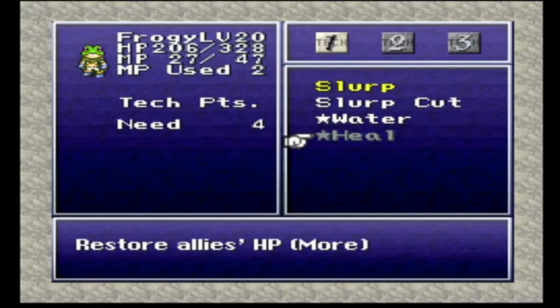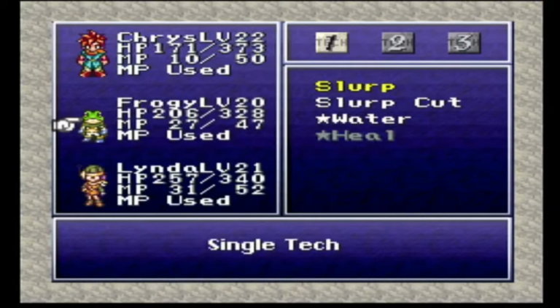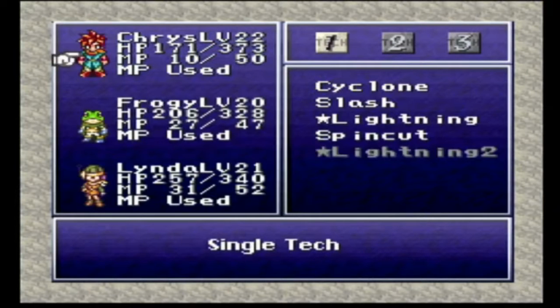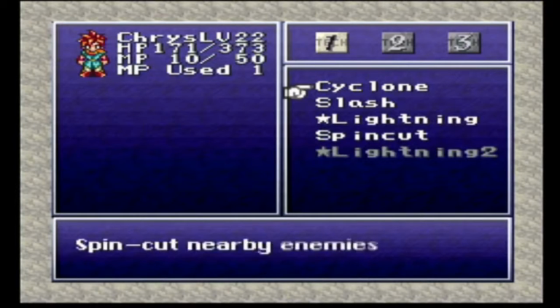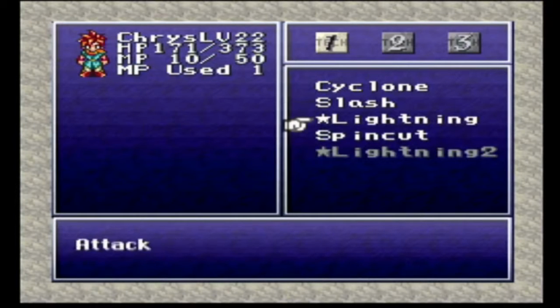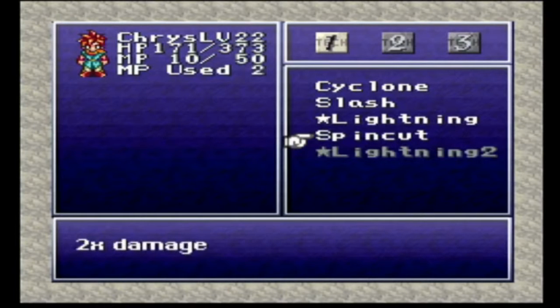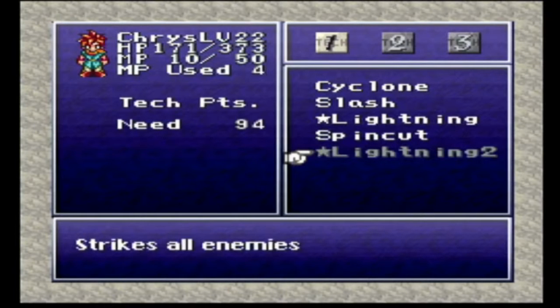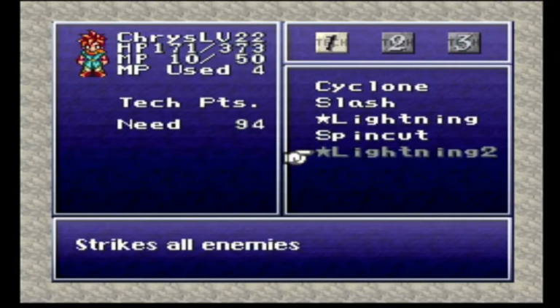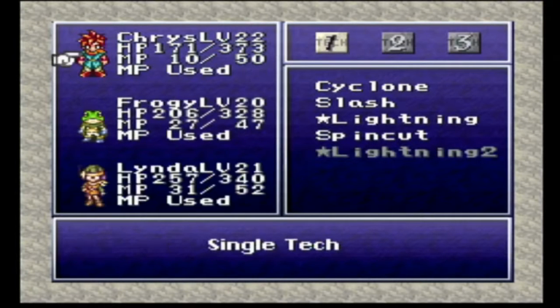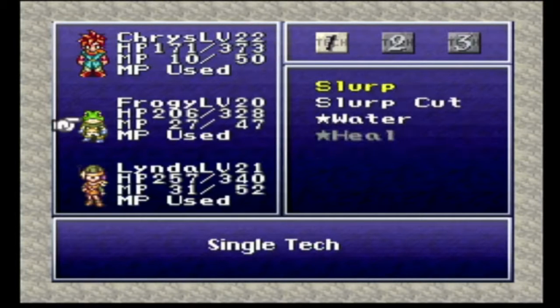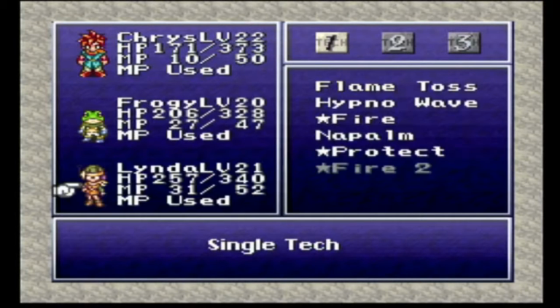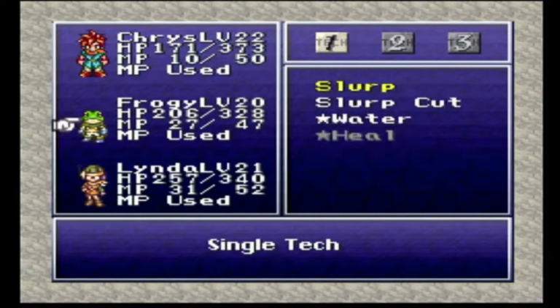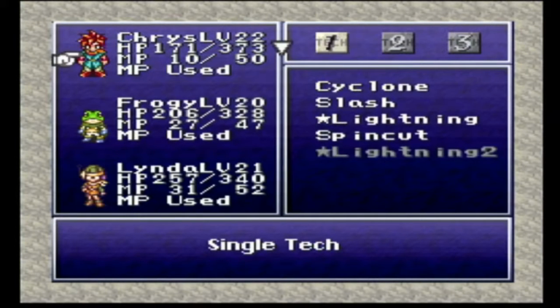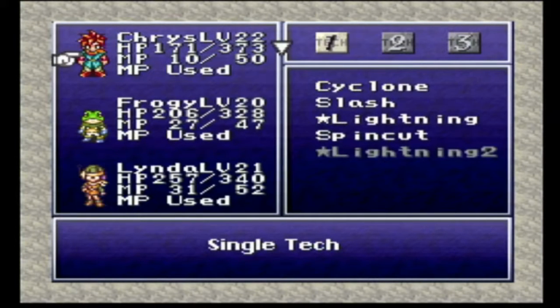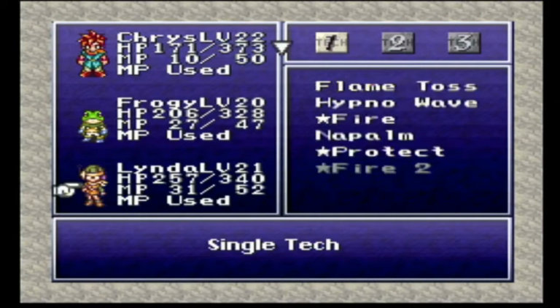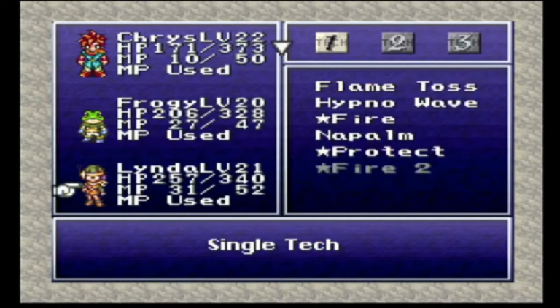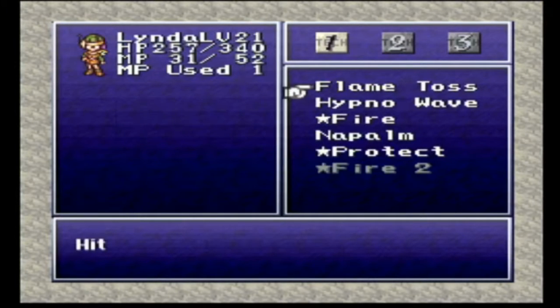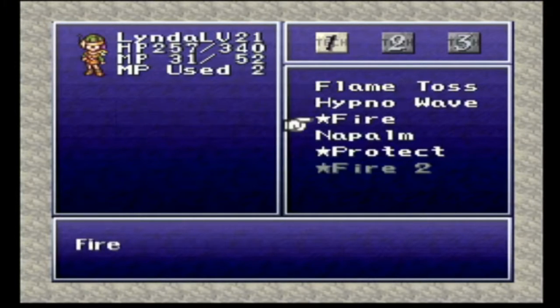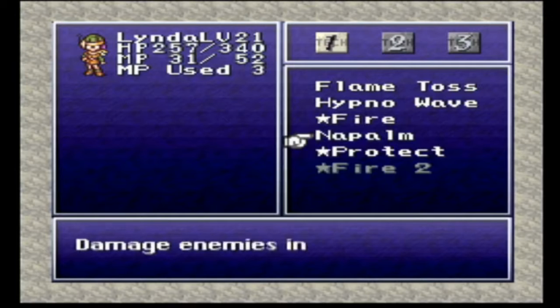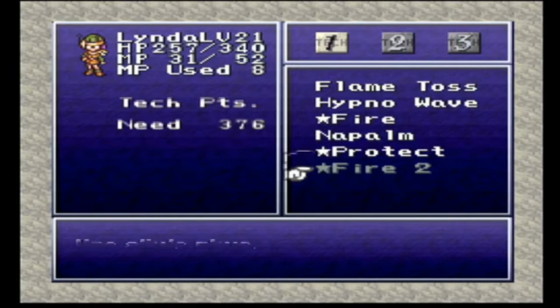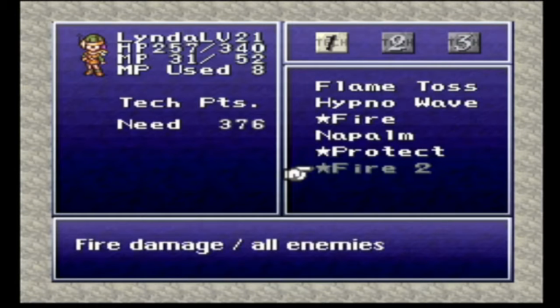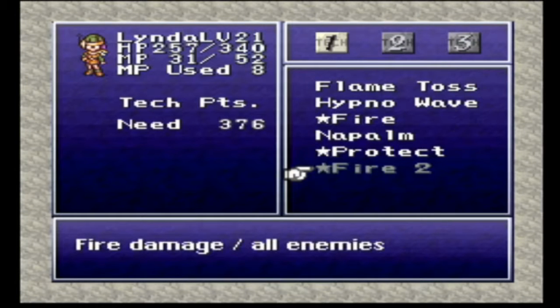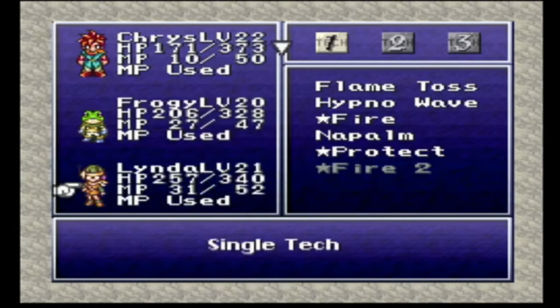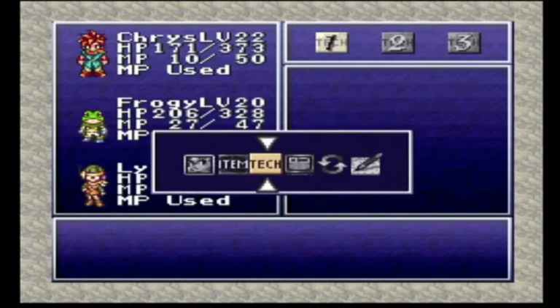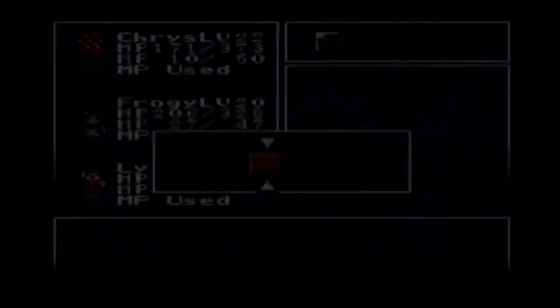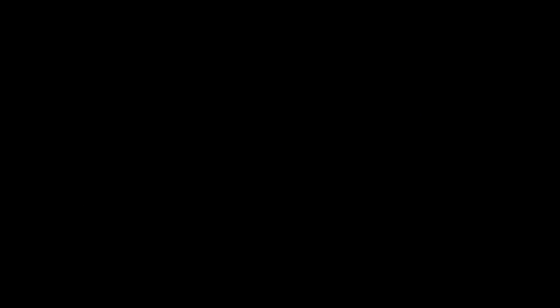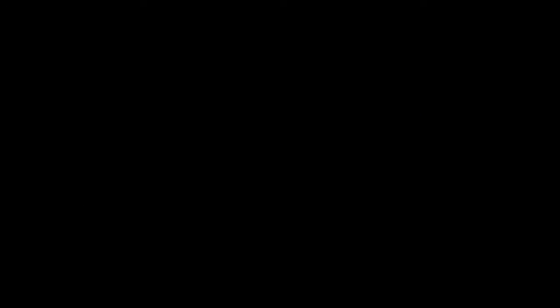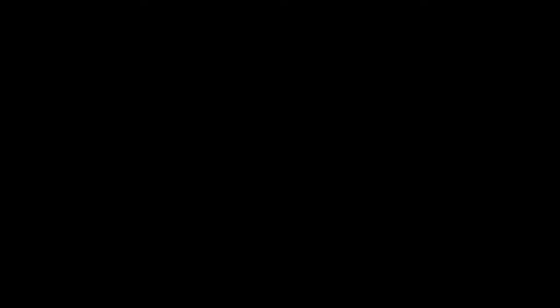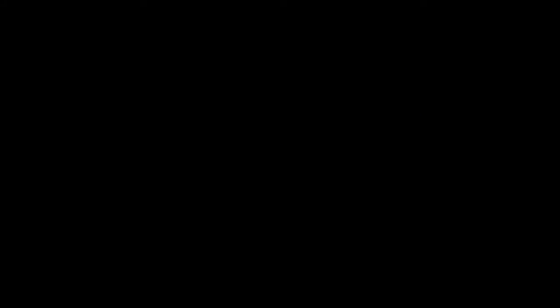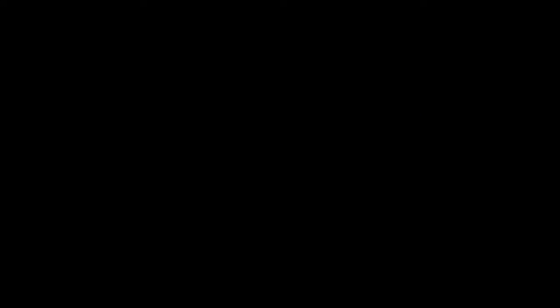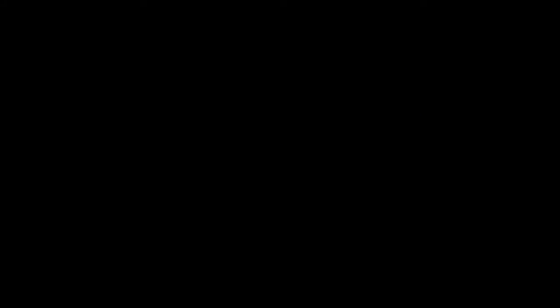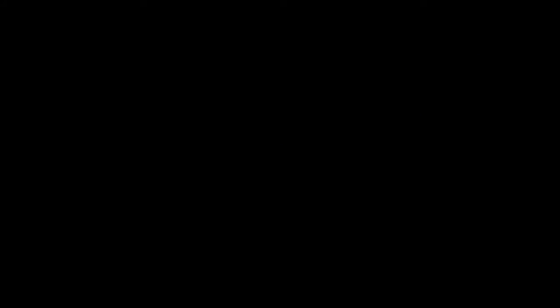4 tech points to go. 94 — we're out of triple digits for Chris there. Linda's going to learn Fire 2, and 376 tech points. We'll take it.